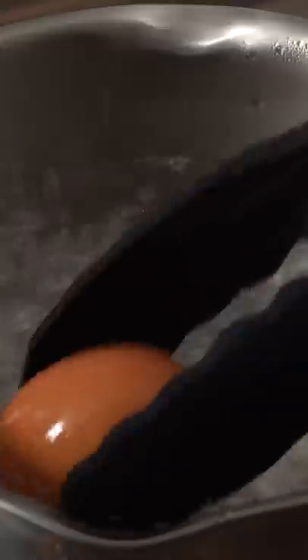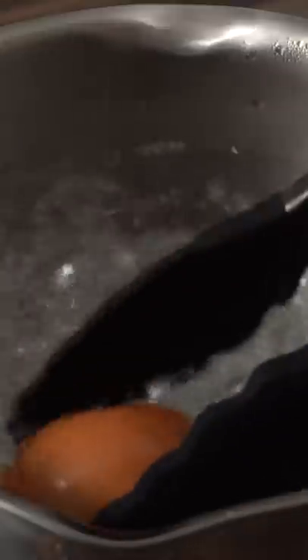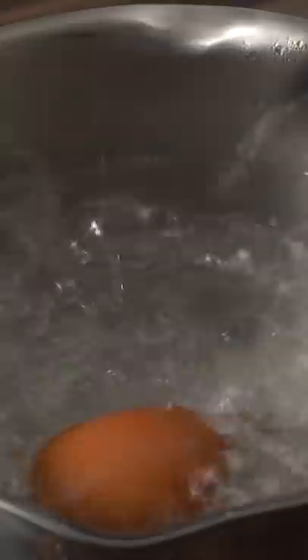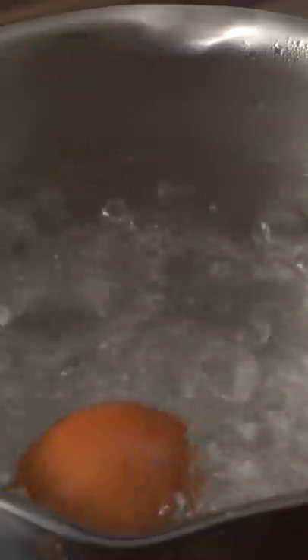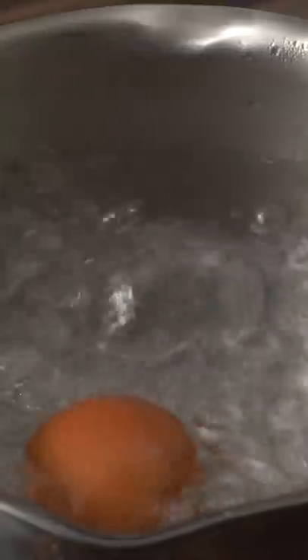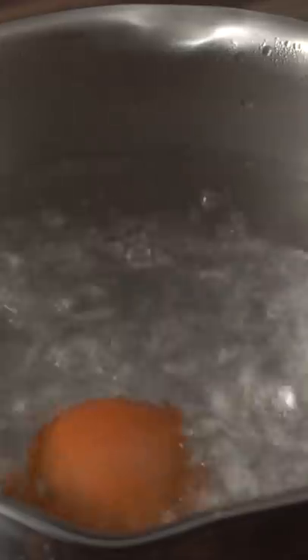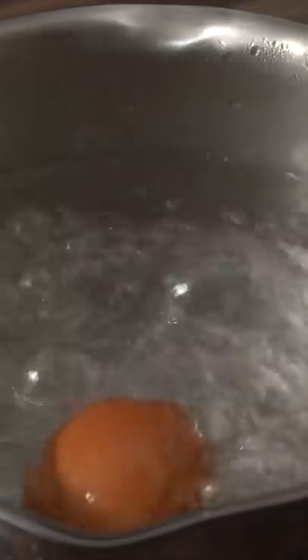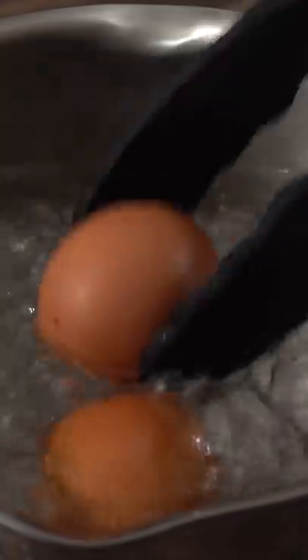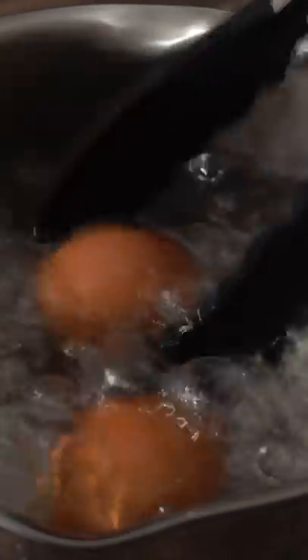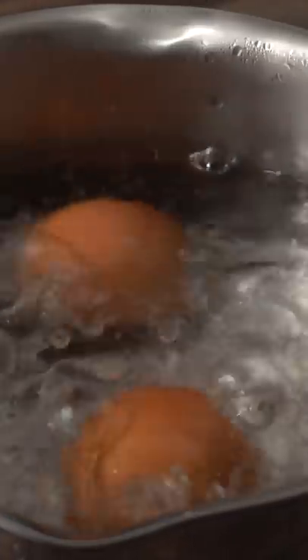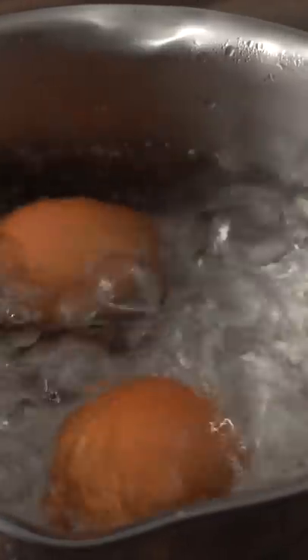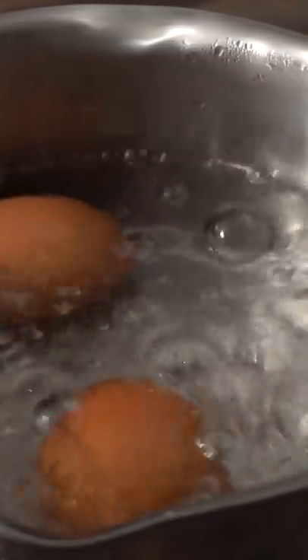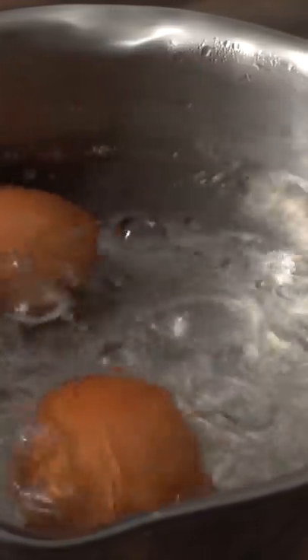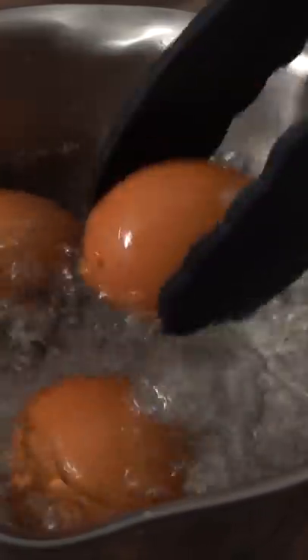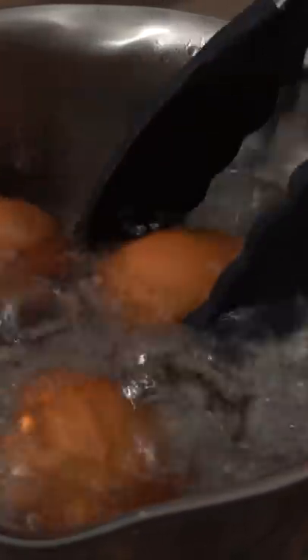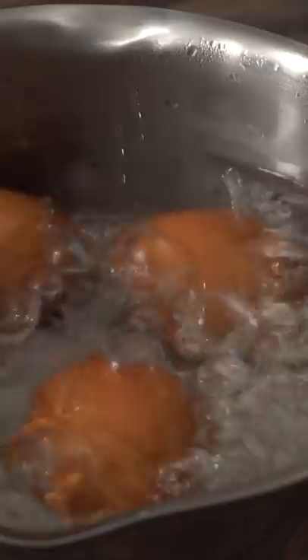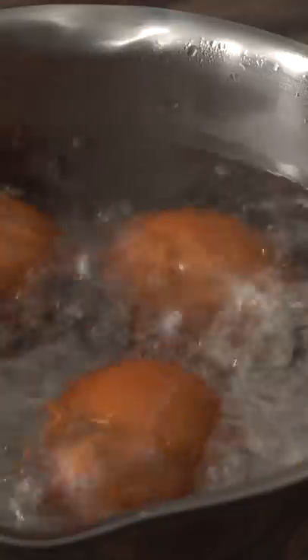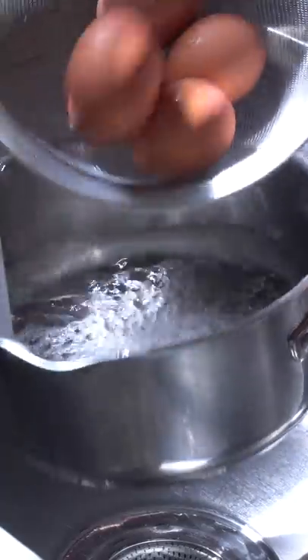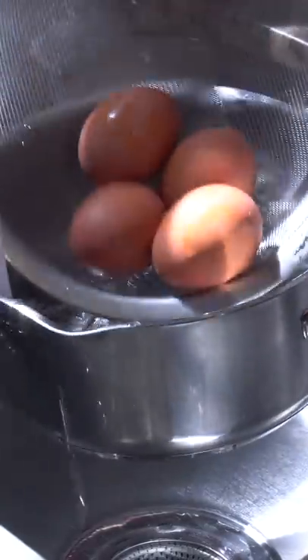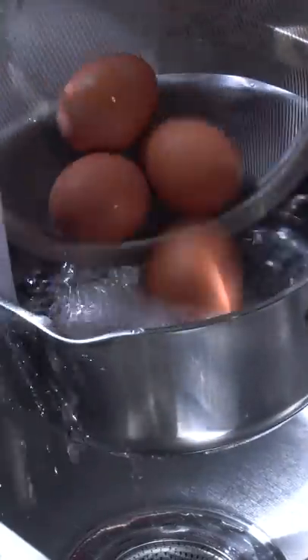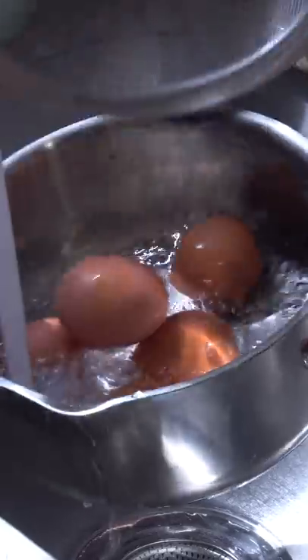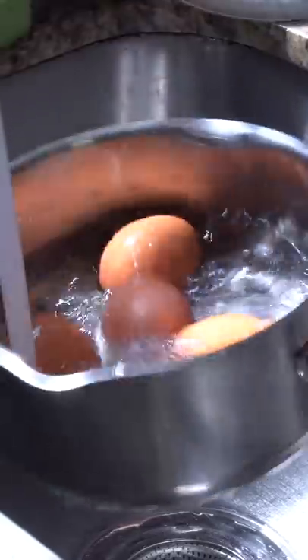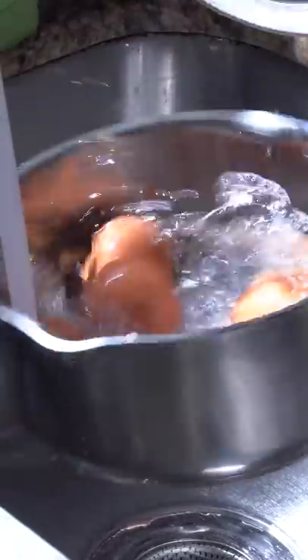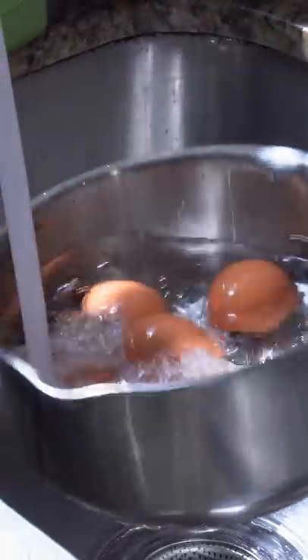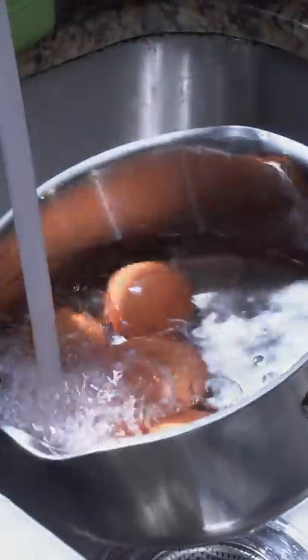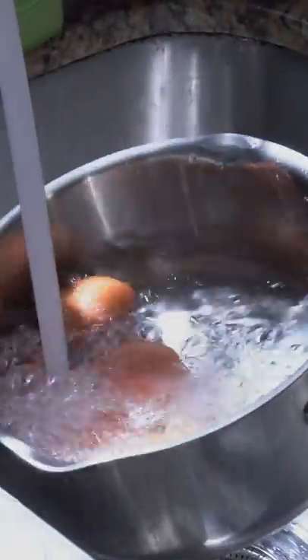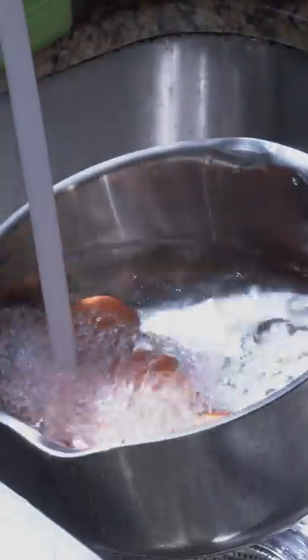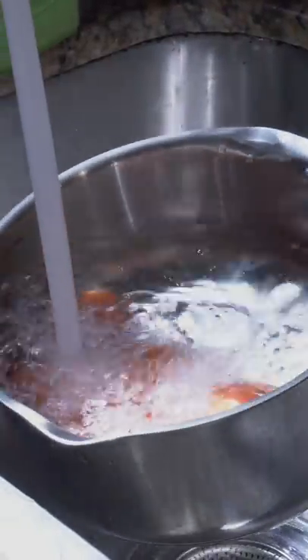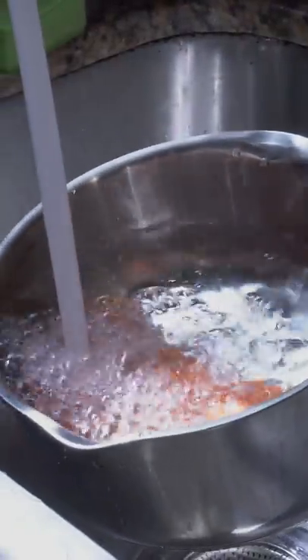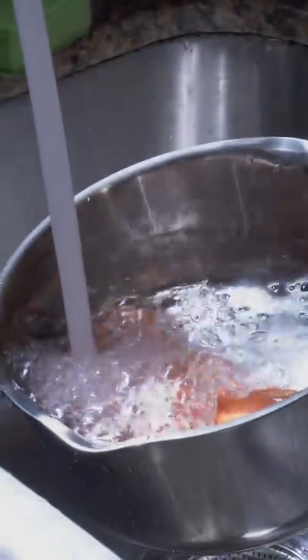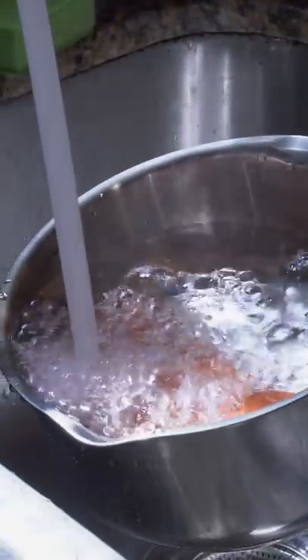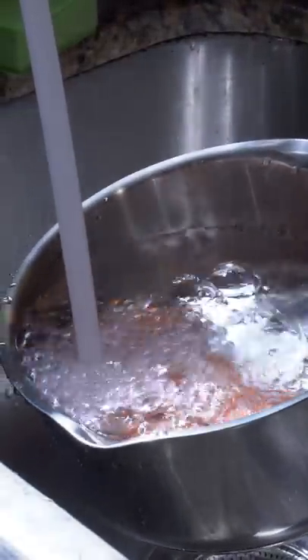The first thing we need to do is boil them, and I like mine soft boiled, which takes six minutes. Once the six minutes is done, take them out and immediately put them under cool water. You don't want them to continue cooking.